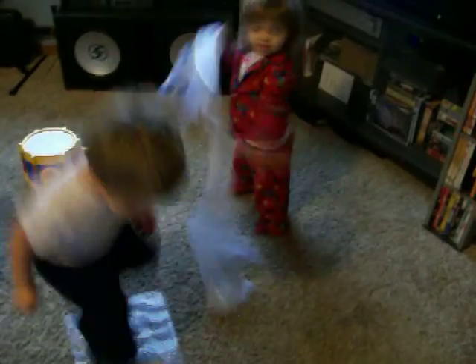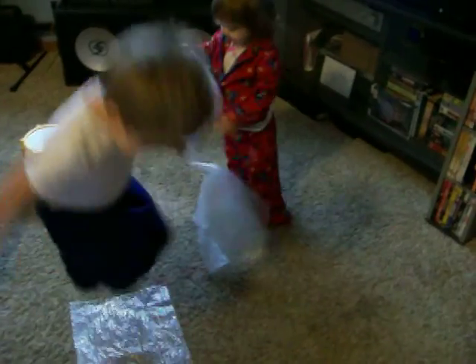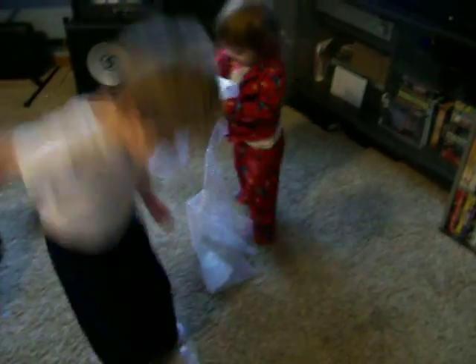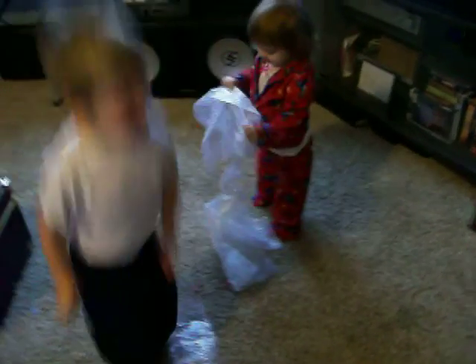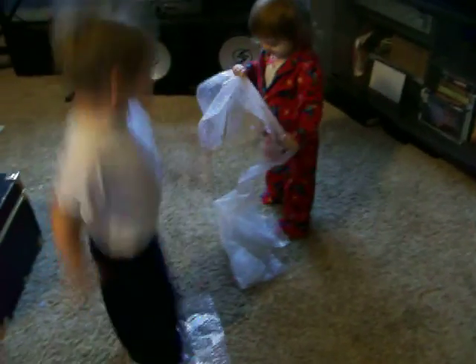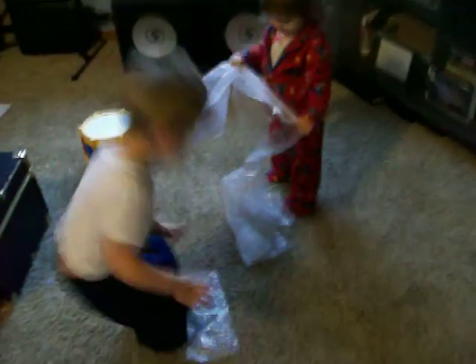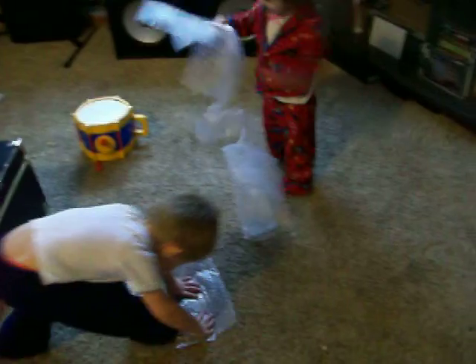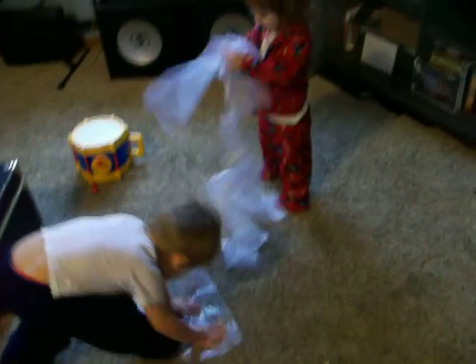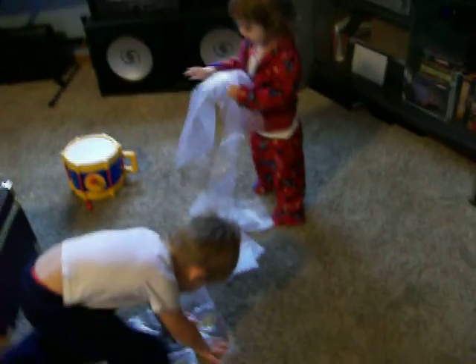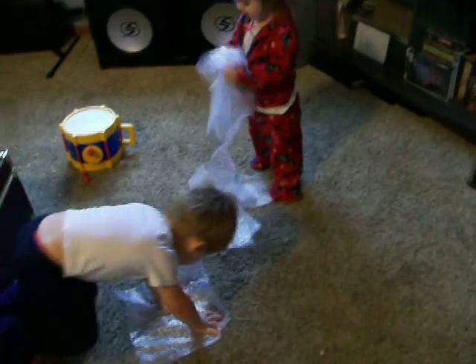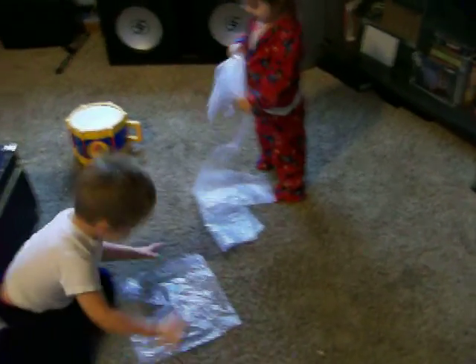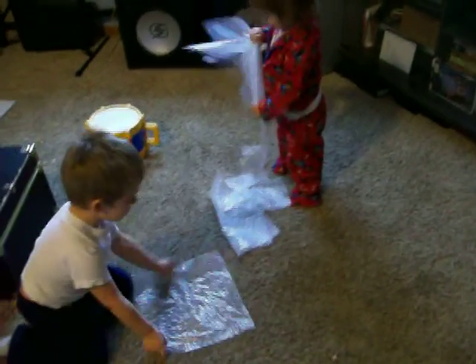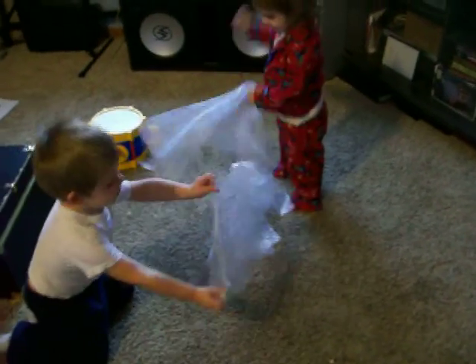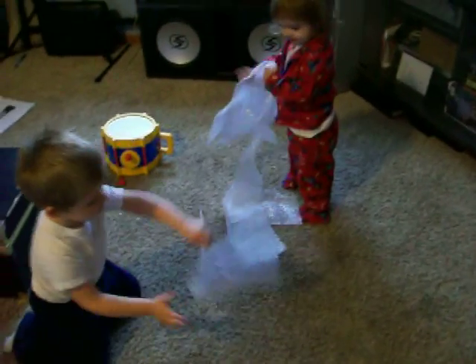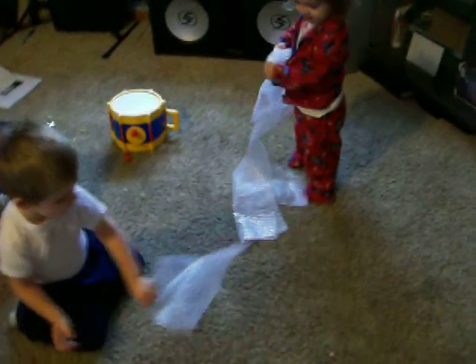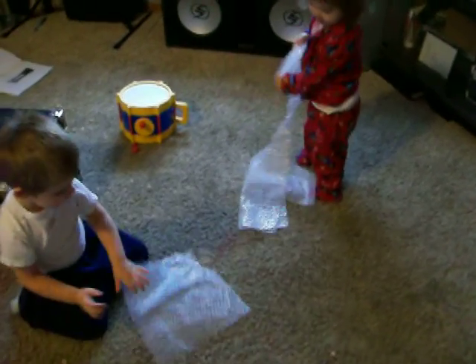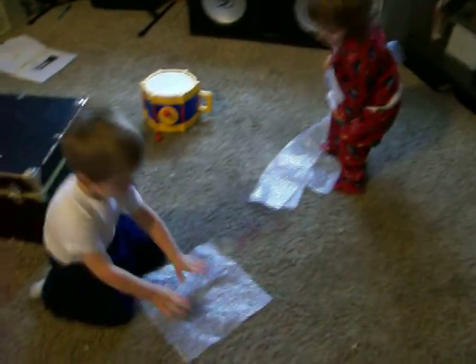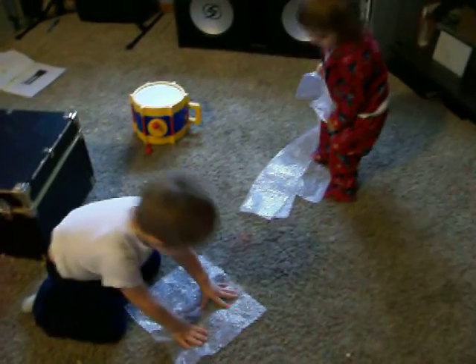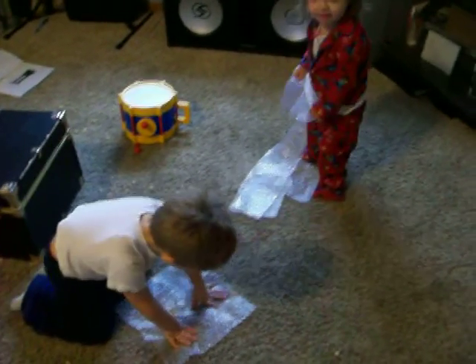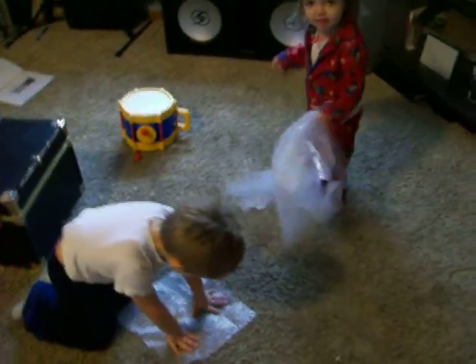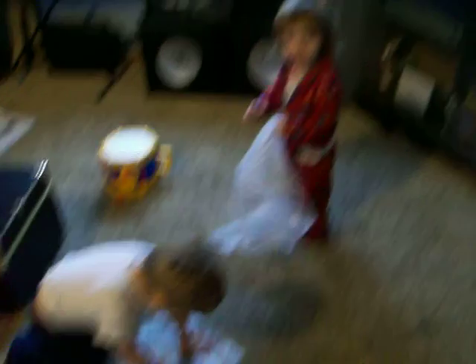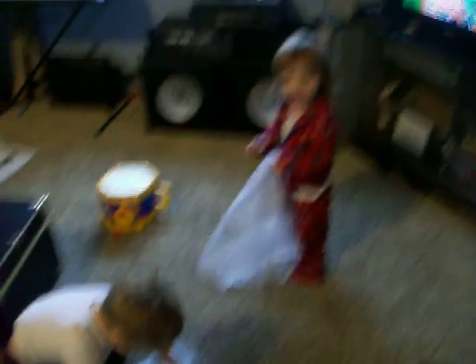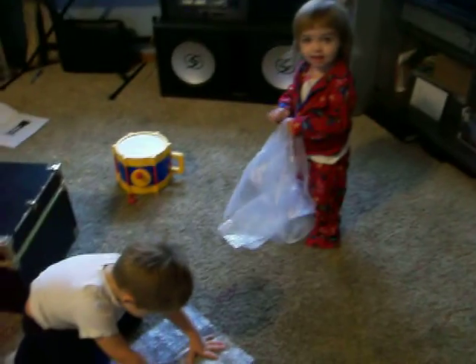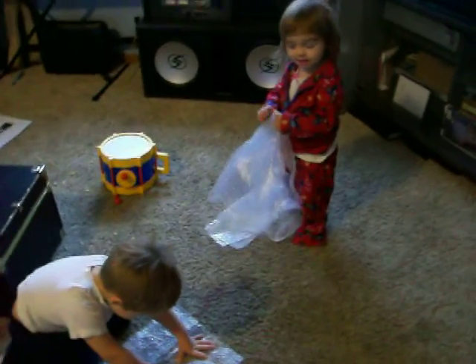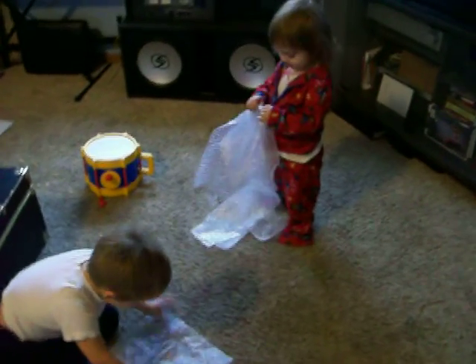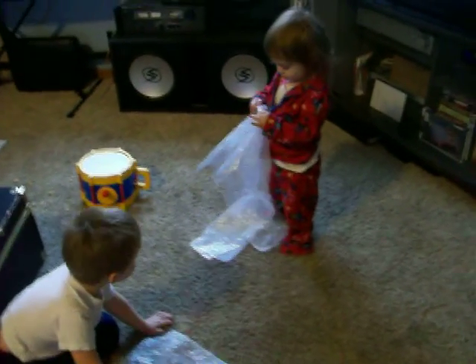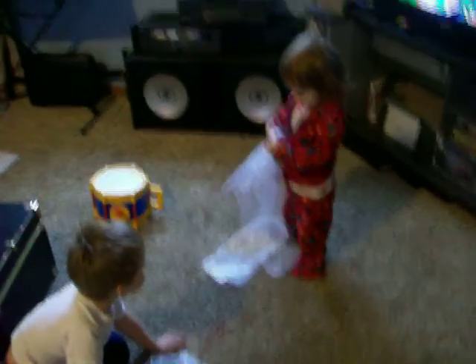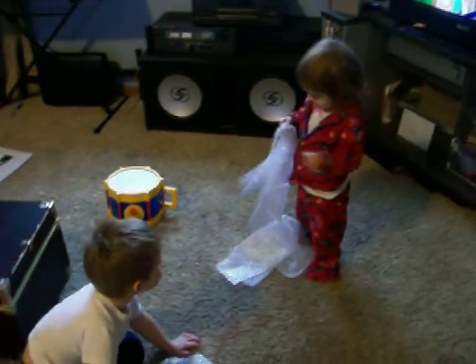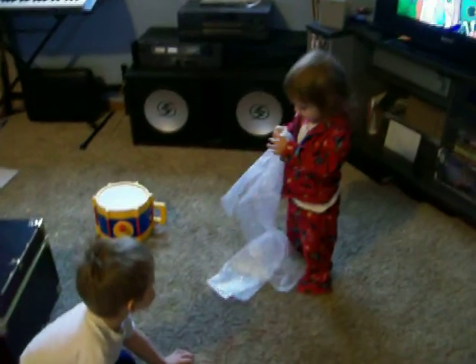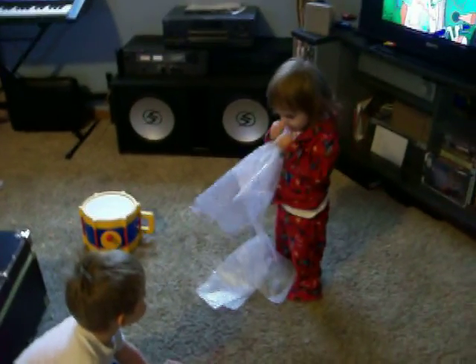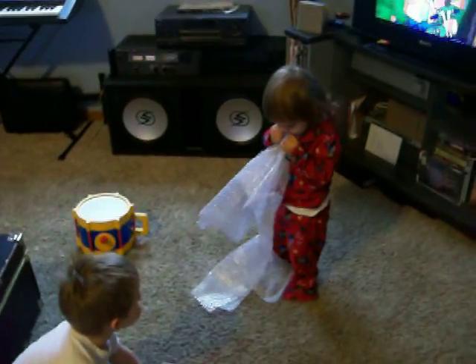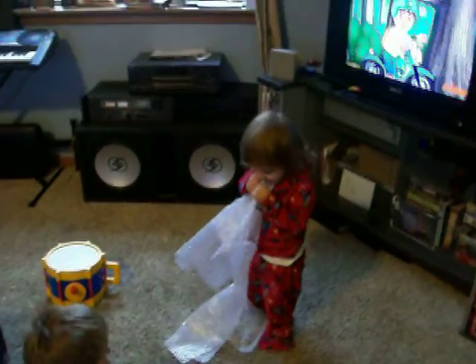JJ is showing Jordan how to jump on bubble wrap and pop the bubbles. Now it's this way. Are you doing that? Jordan, are you going to jump on it? She's popping with her hands and teeth.